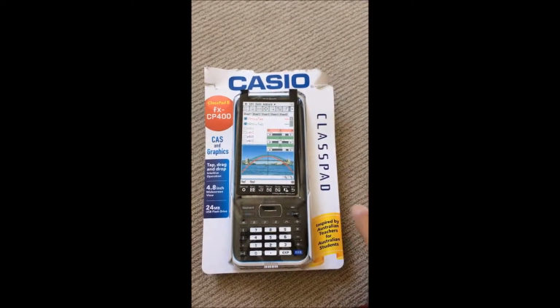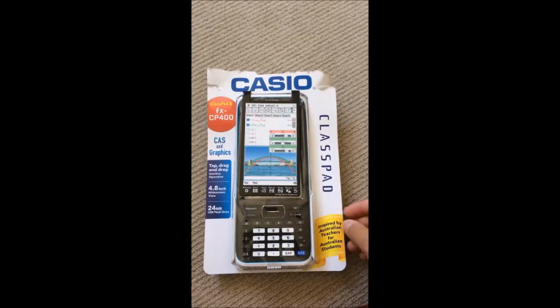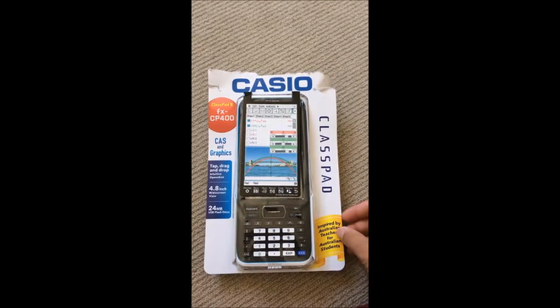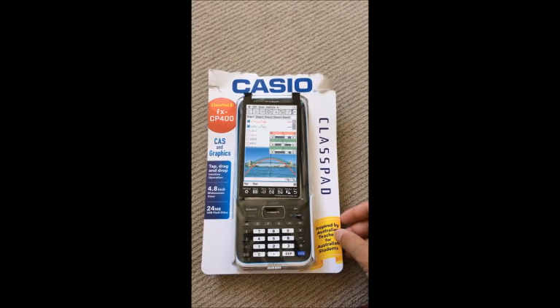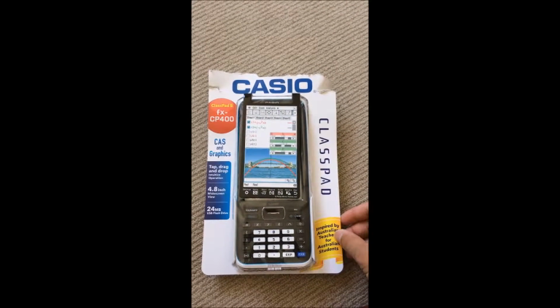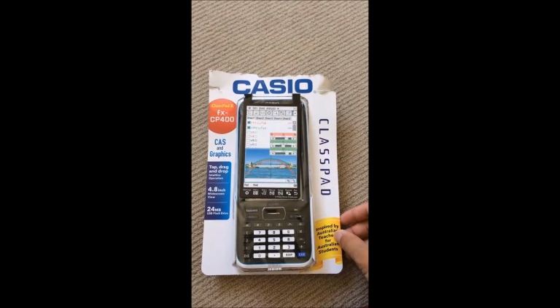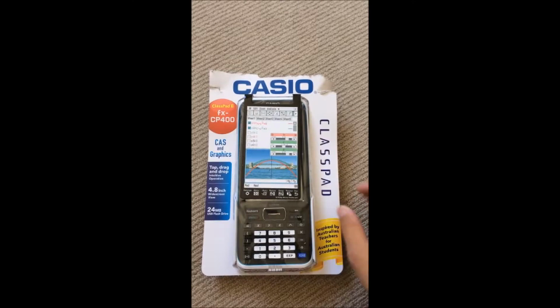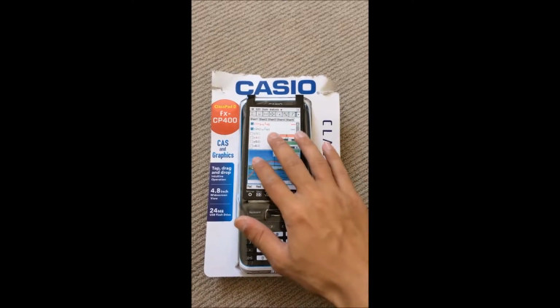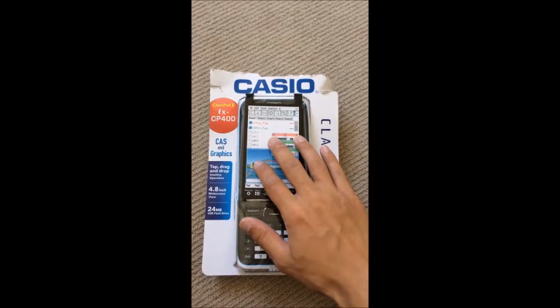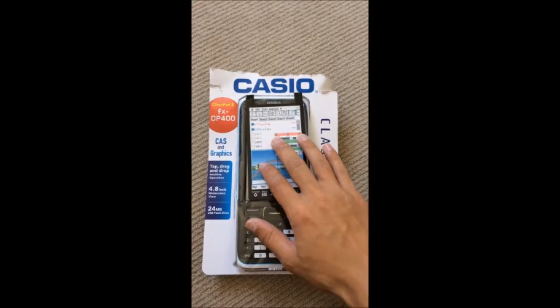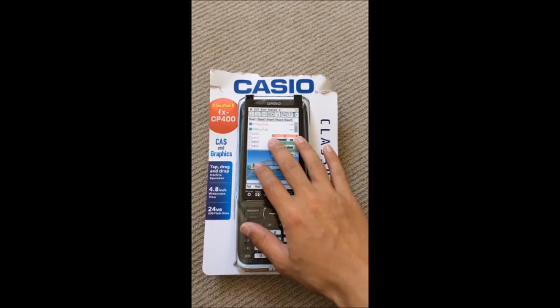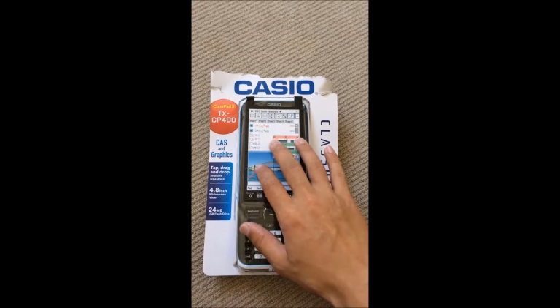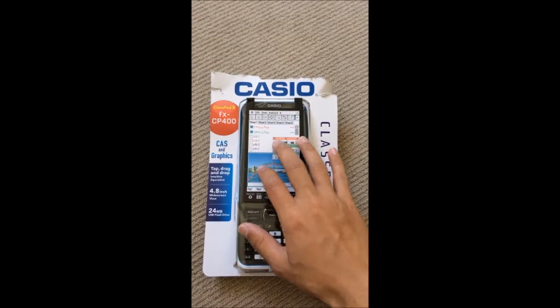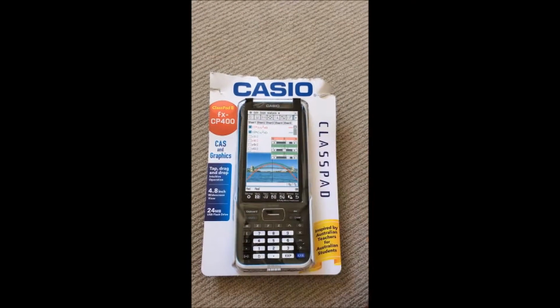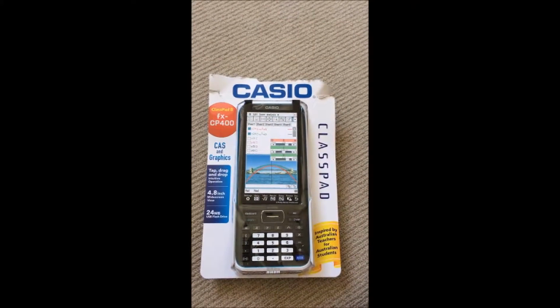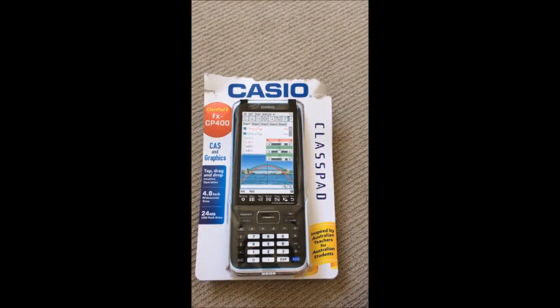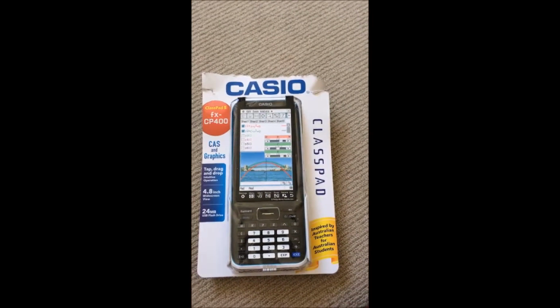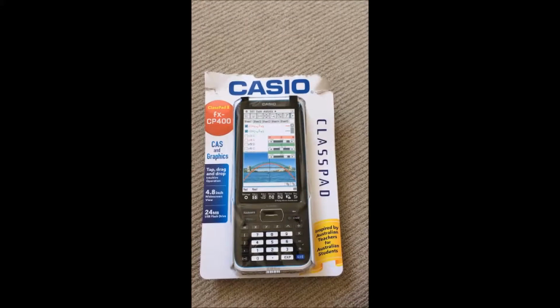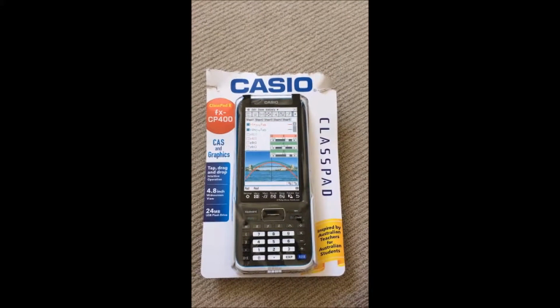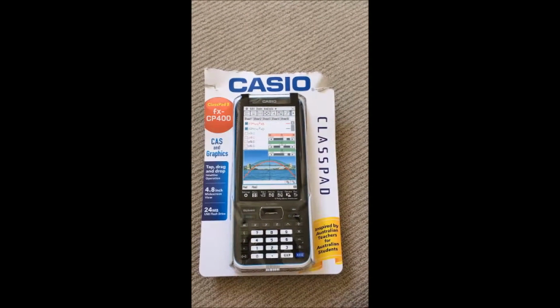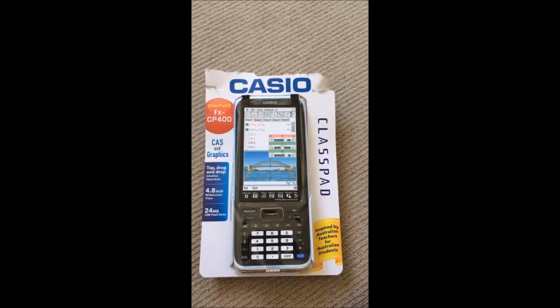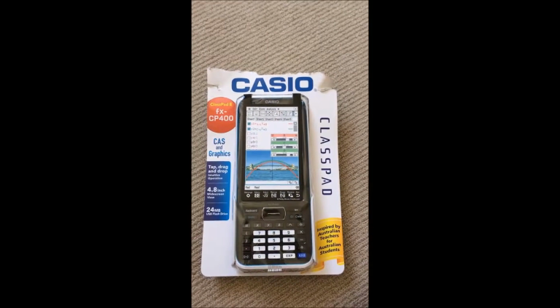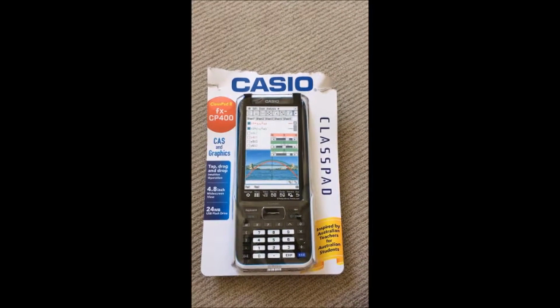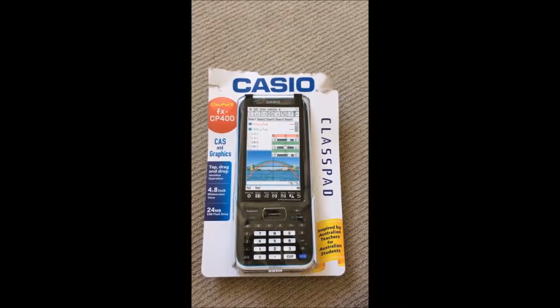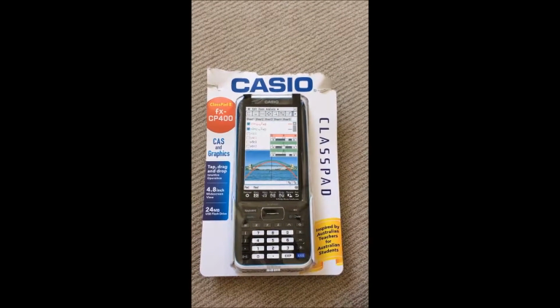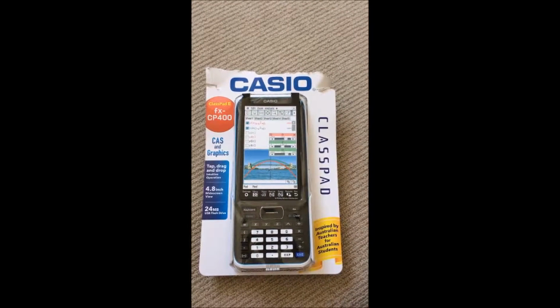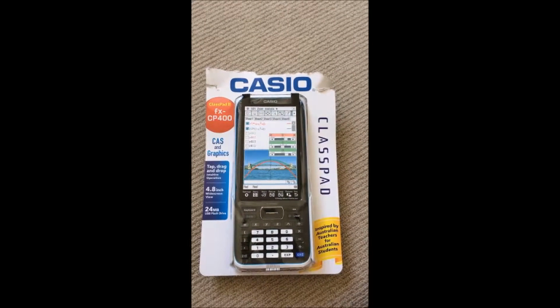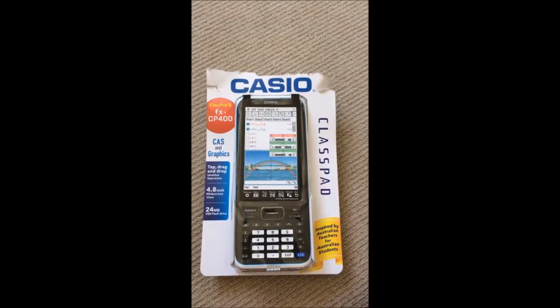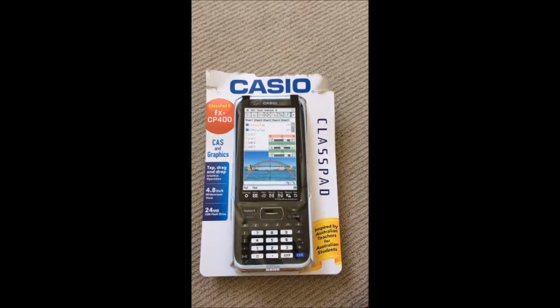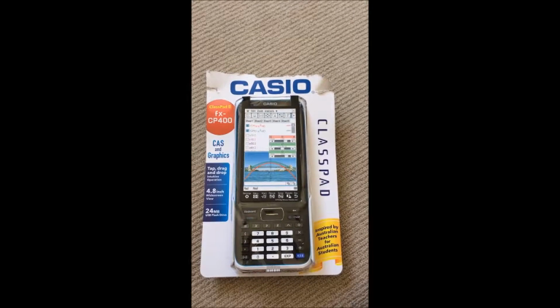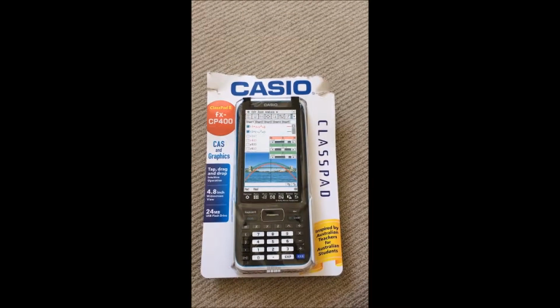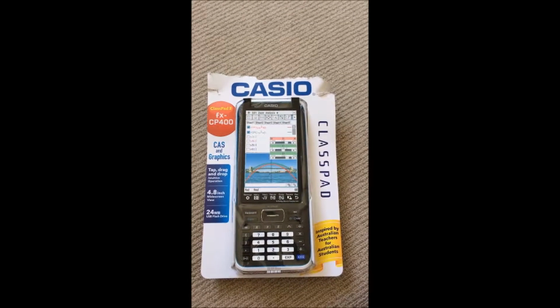I'm new to this stuff, I don't know much about this advanced calculator for geometry, trigonometry, and algebra. But I'm just excited to share with you guys — okay, let's do this!